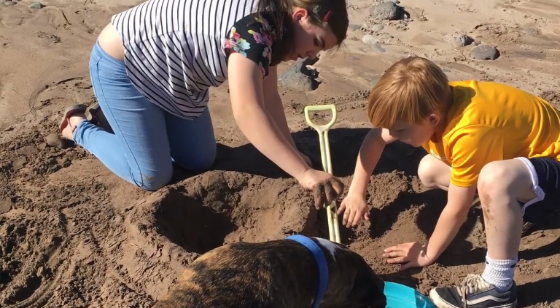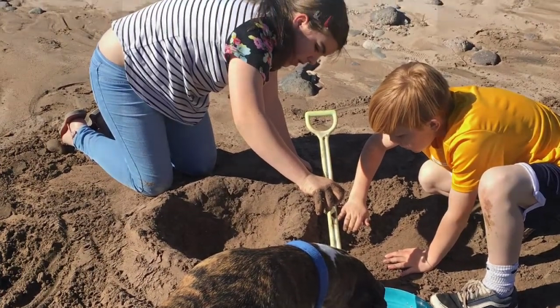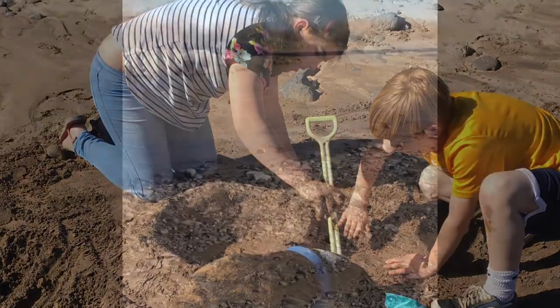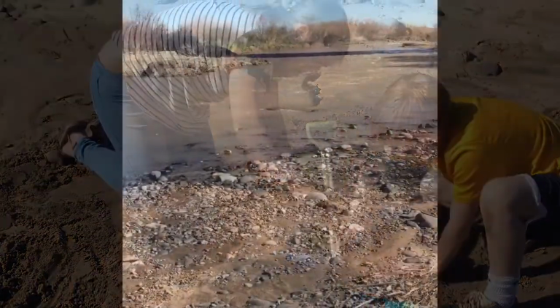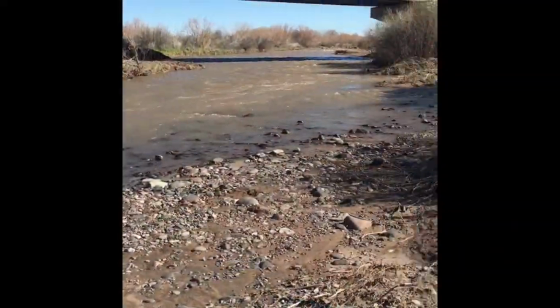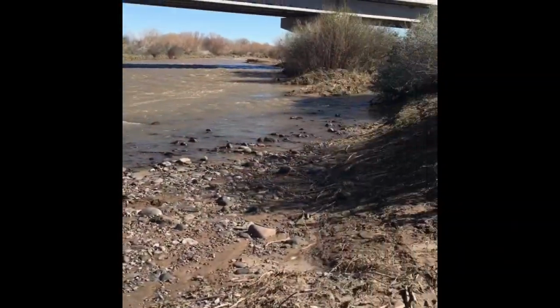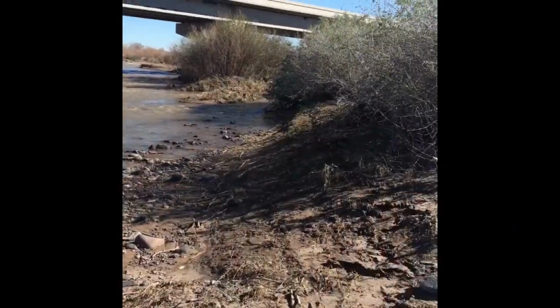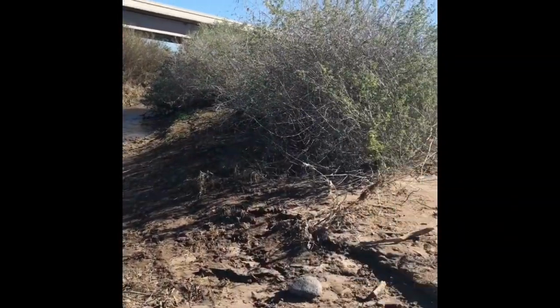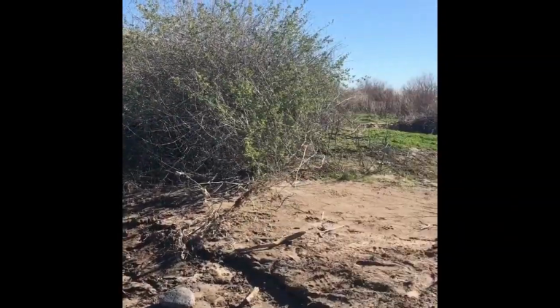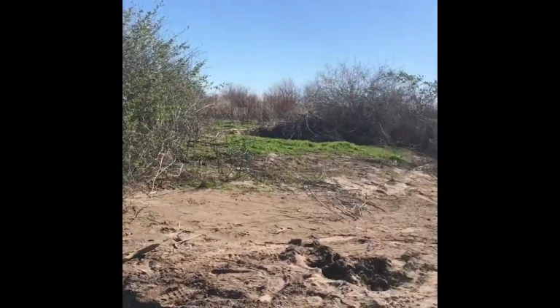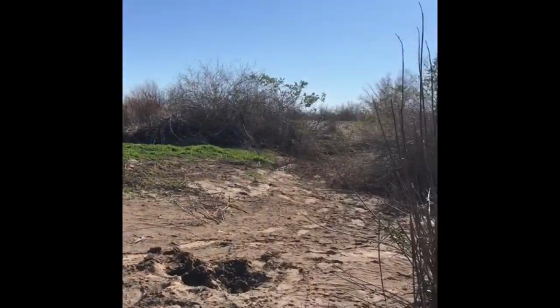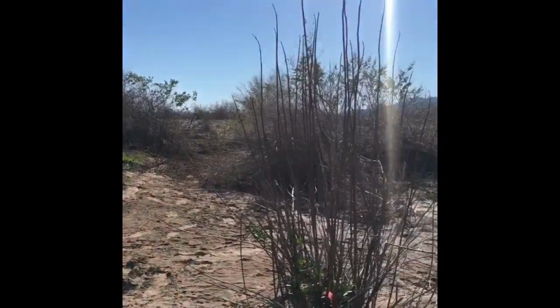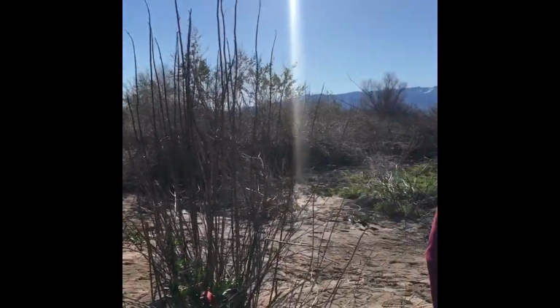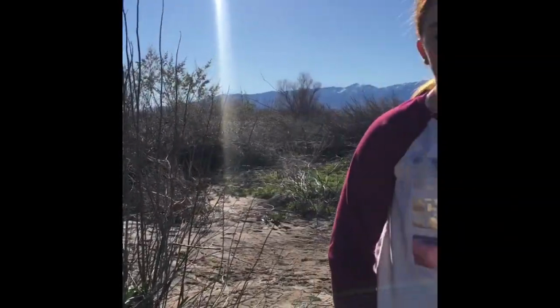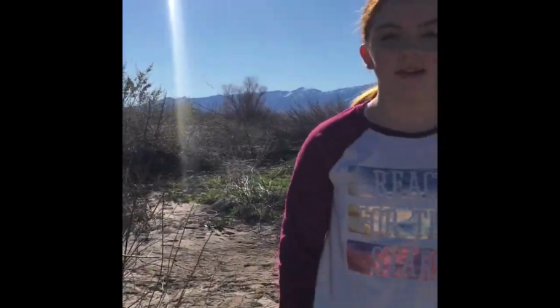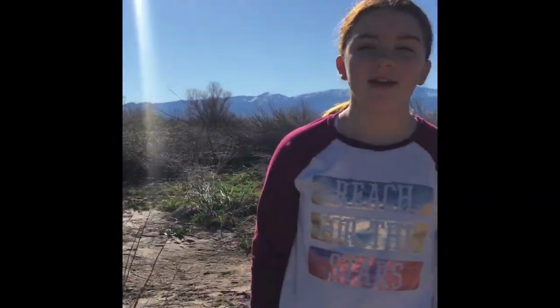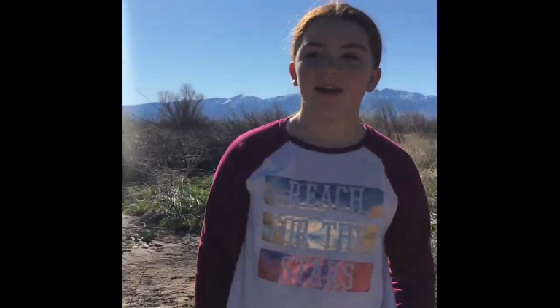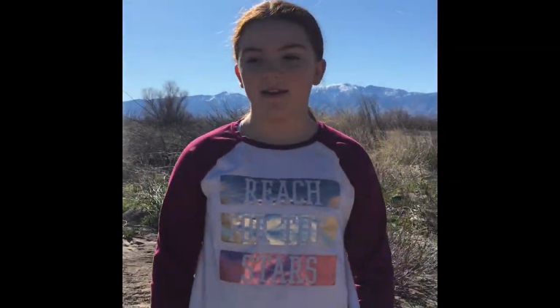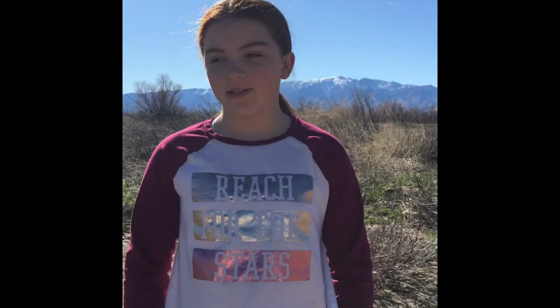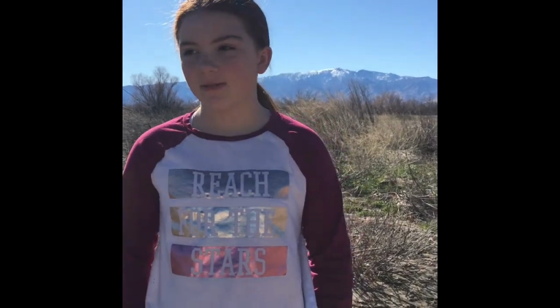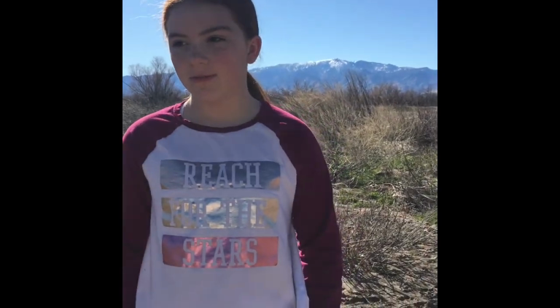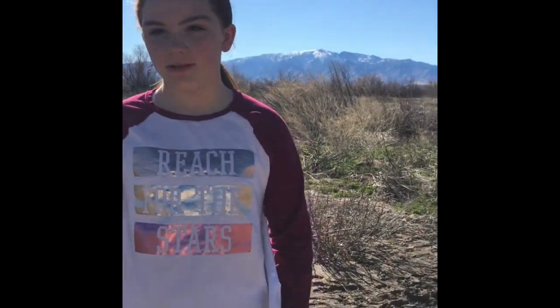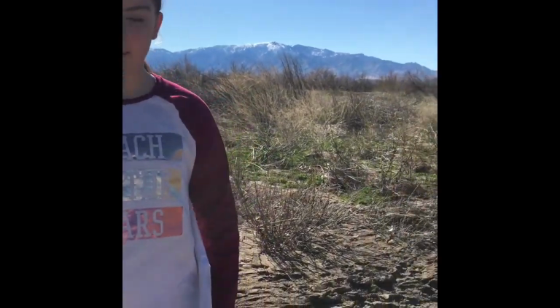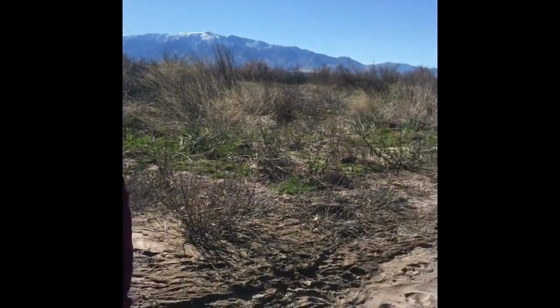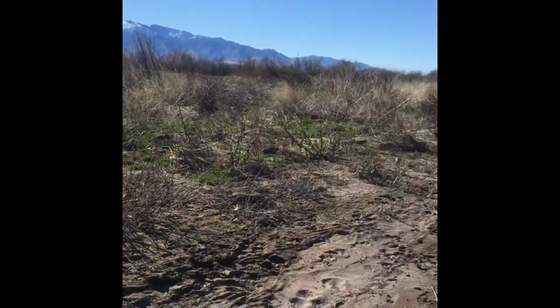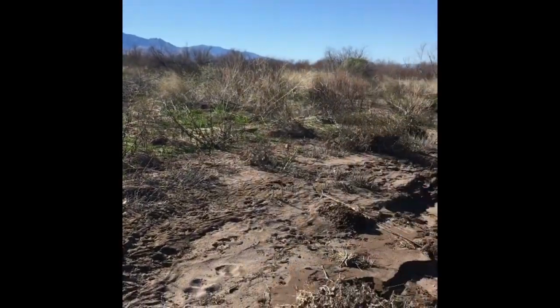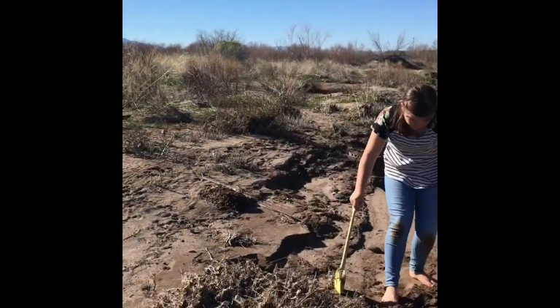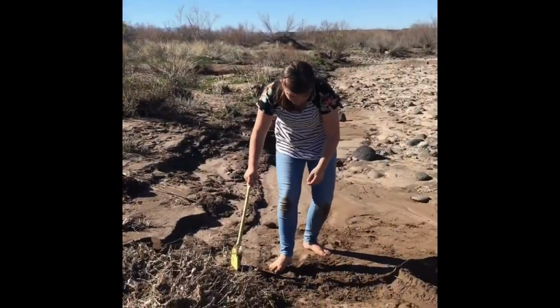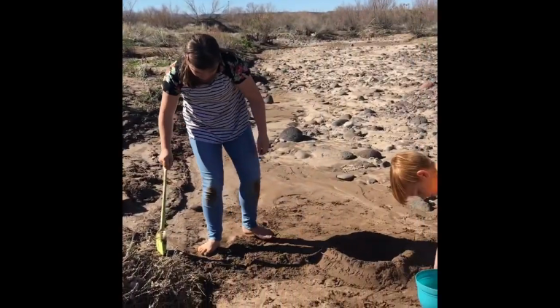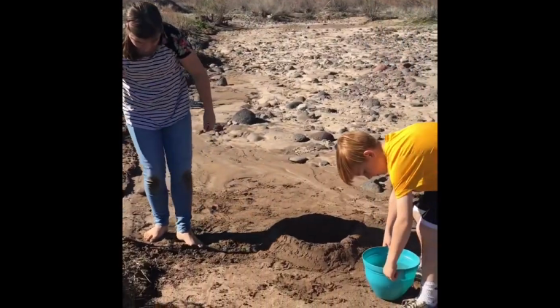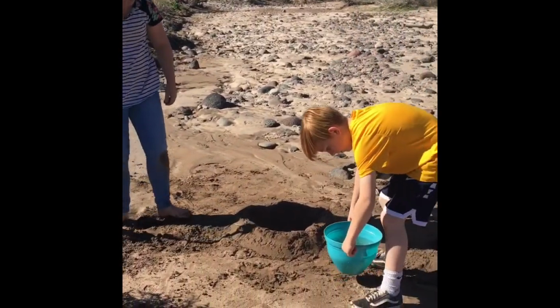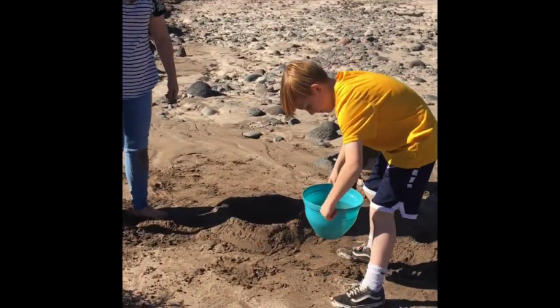We are at the Gila Valley River in Gila Valley and we are going to try to recreate an alluvial fan like on Mars.